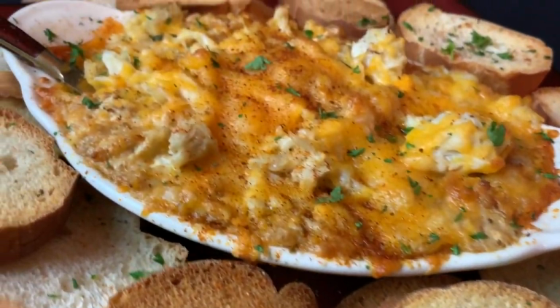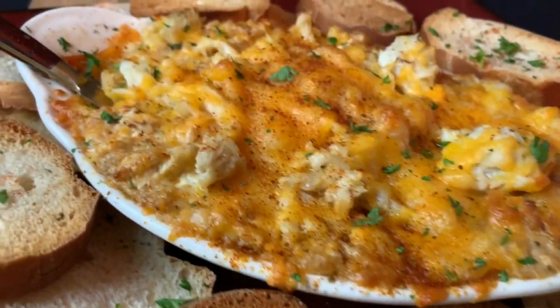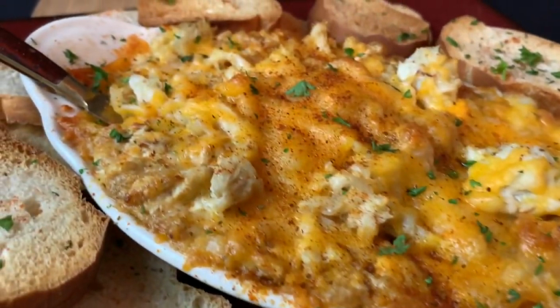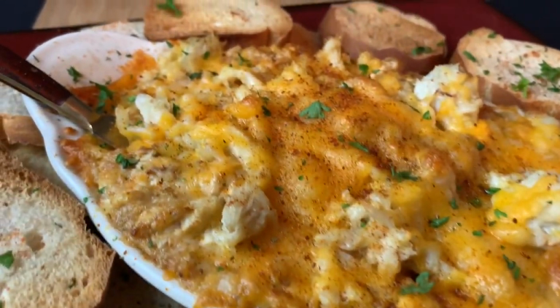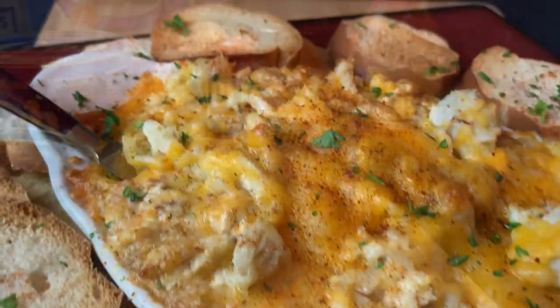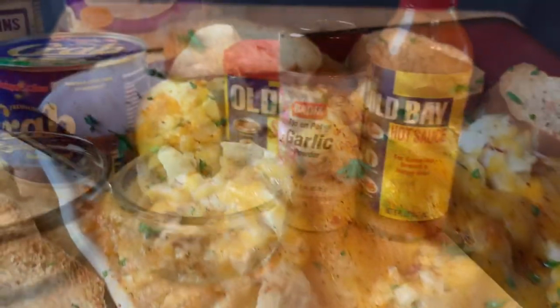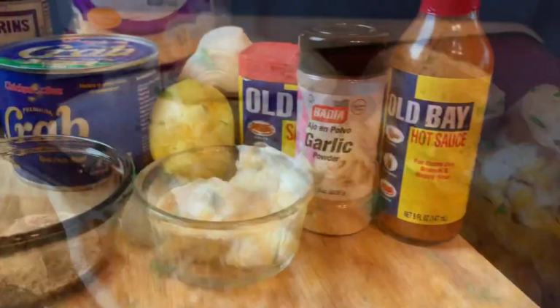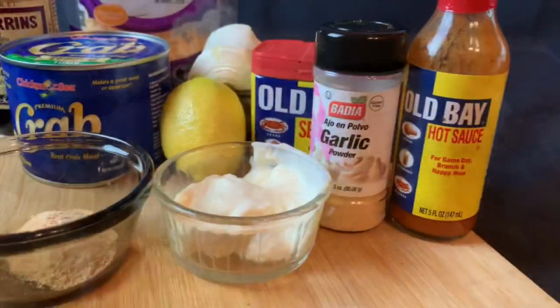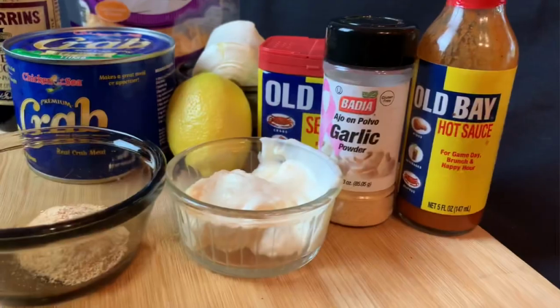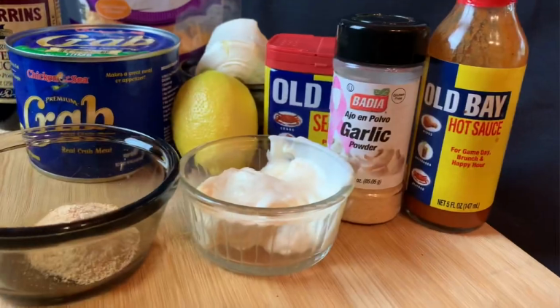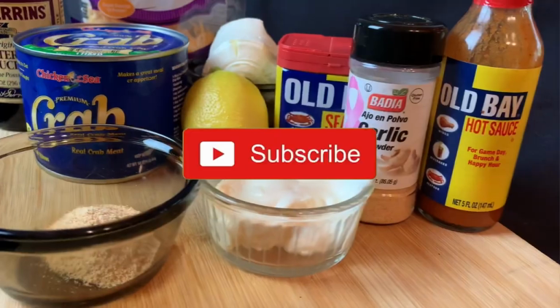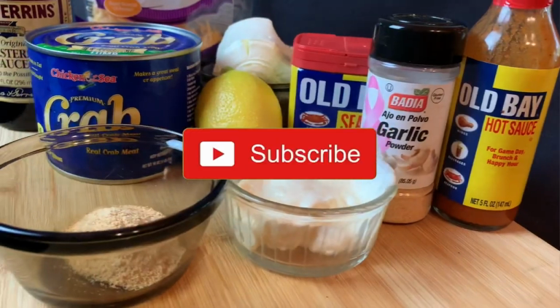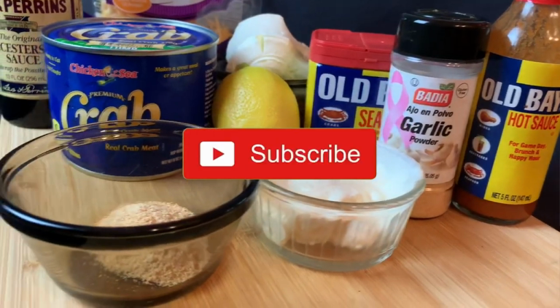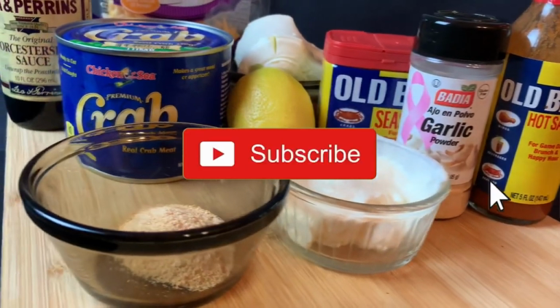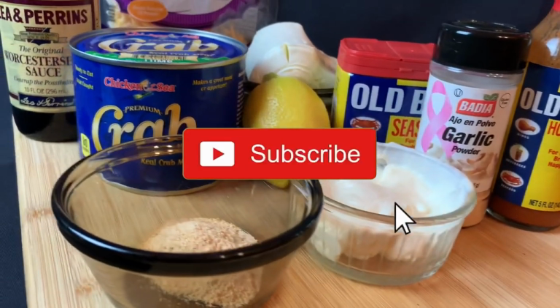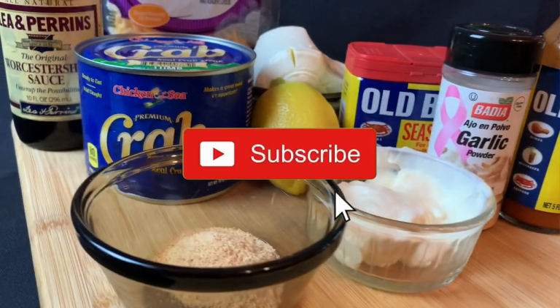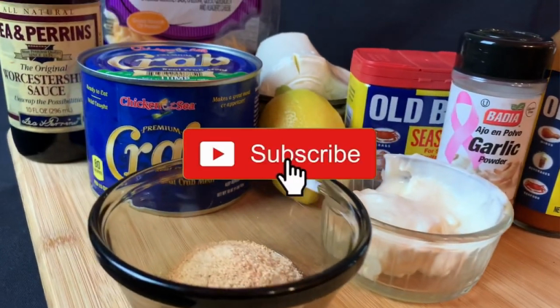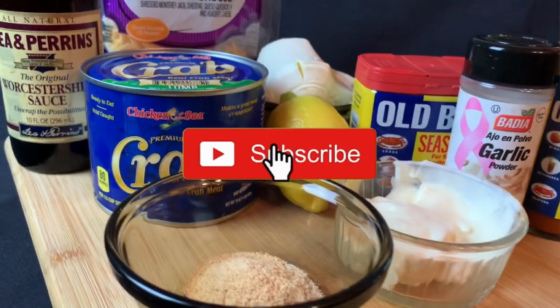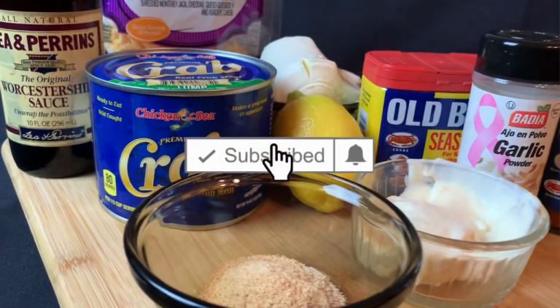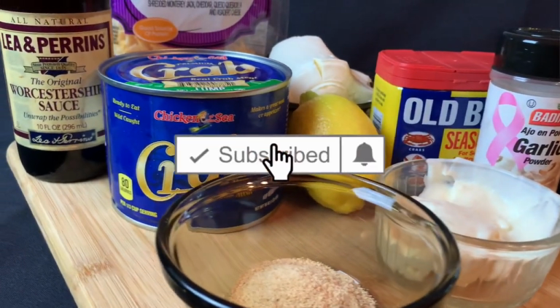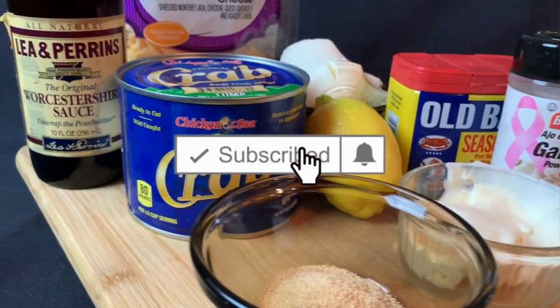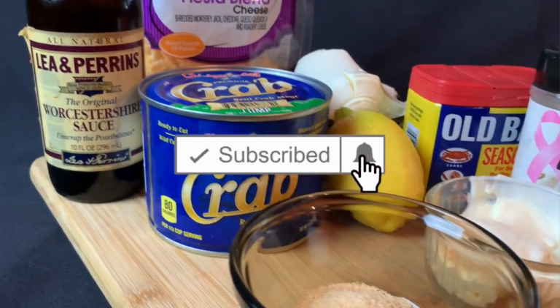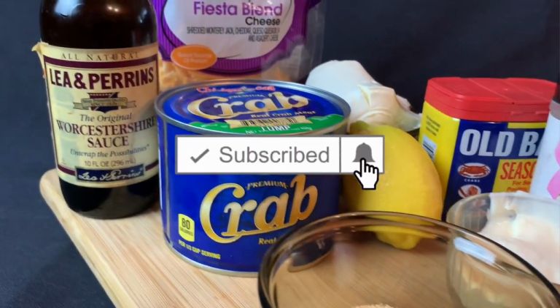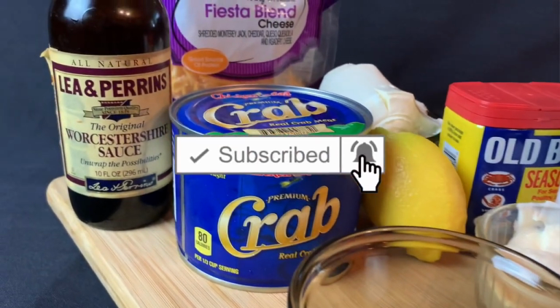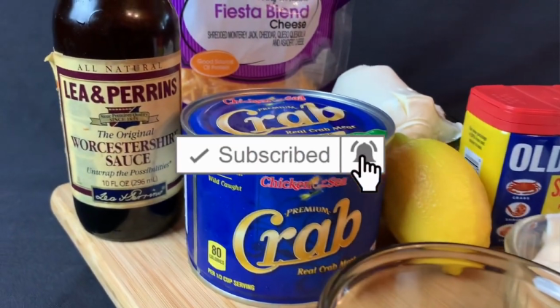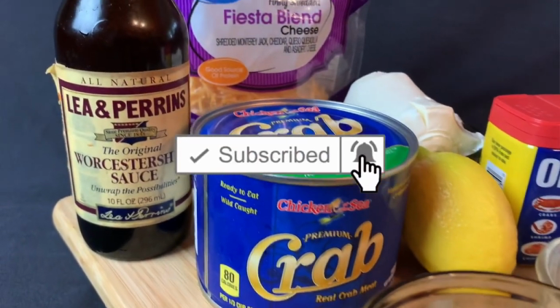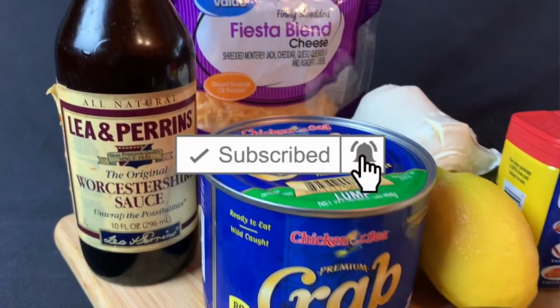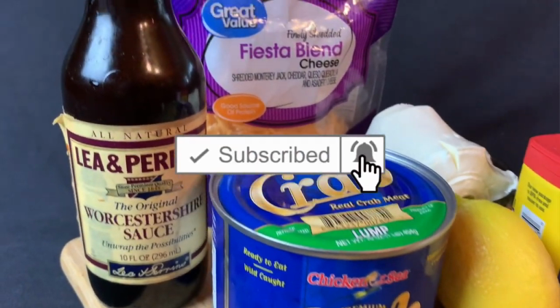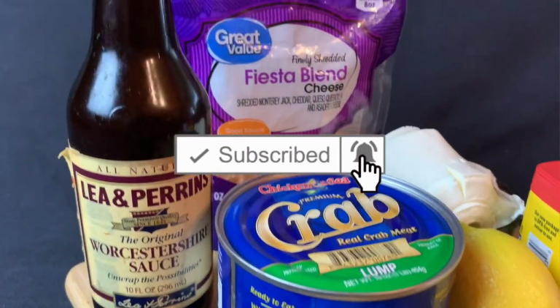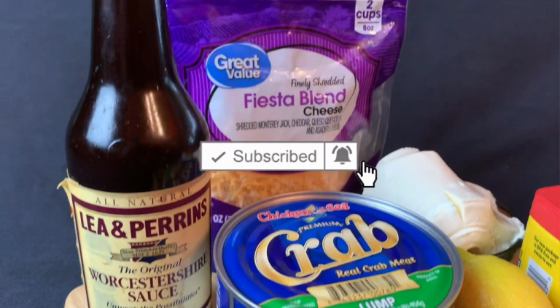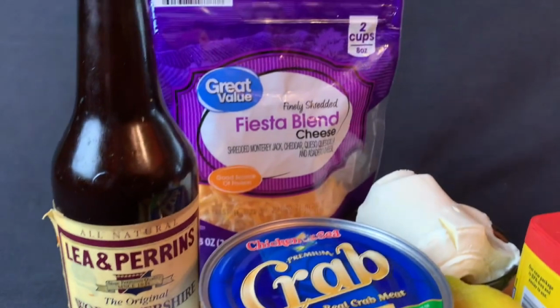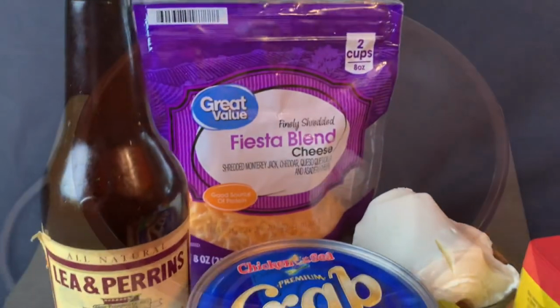If you haven't subscribed to my channel you can do that right now by hitting that big red button. Also if you hit the notifications bell you'll be notified every time I put out a video.